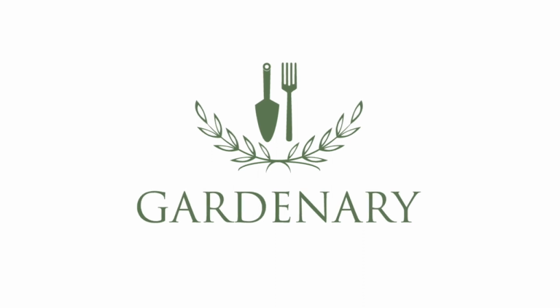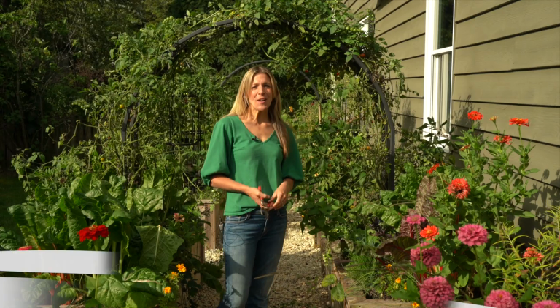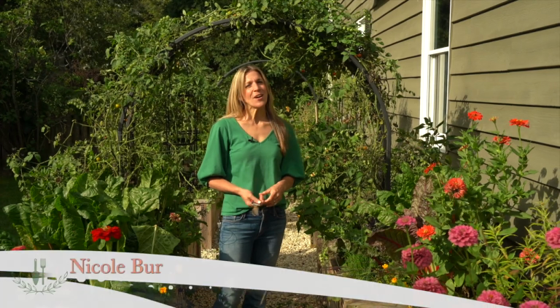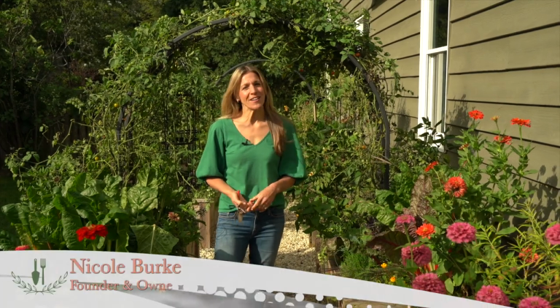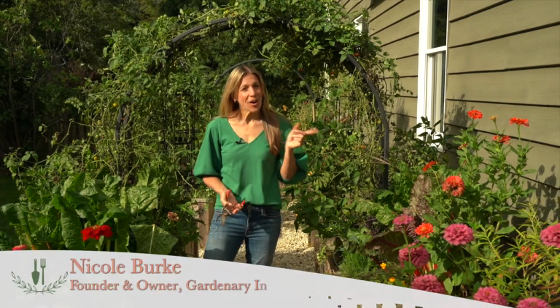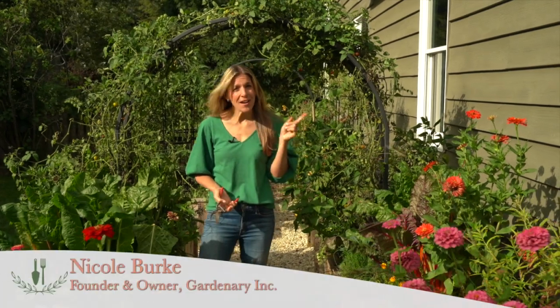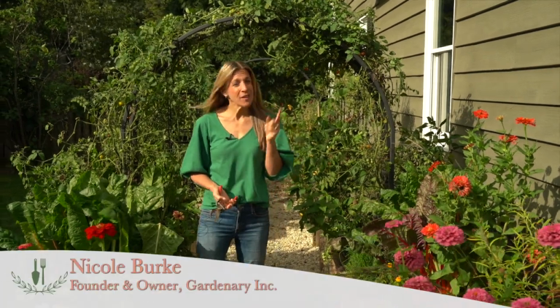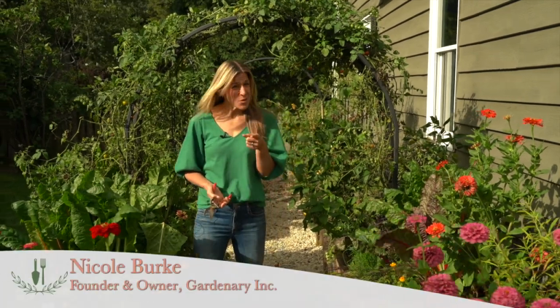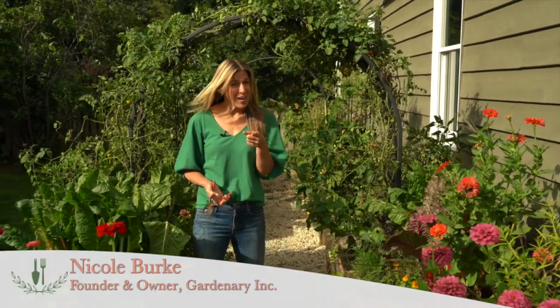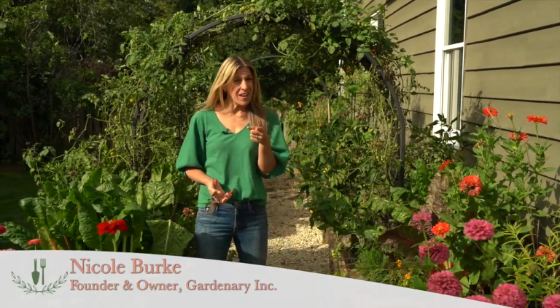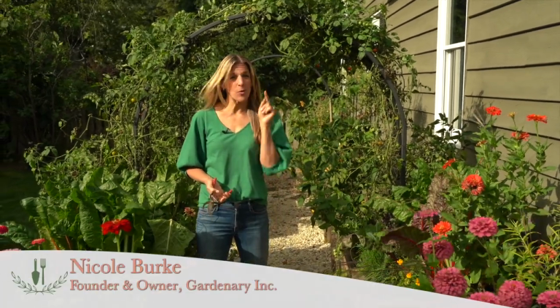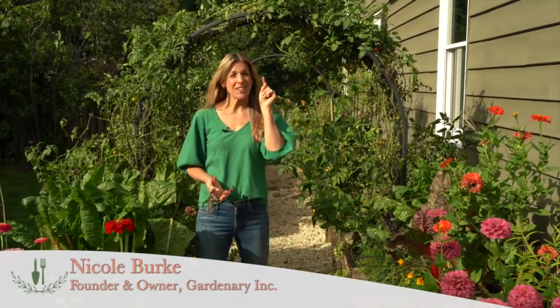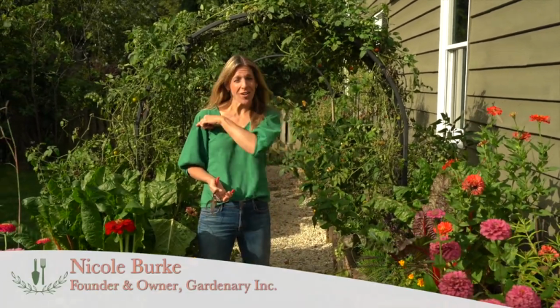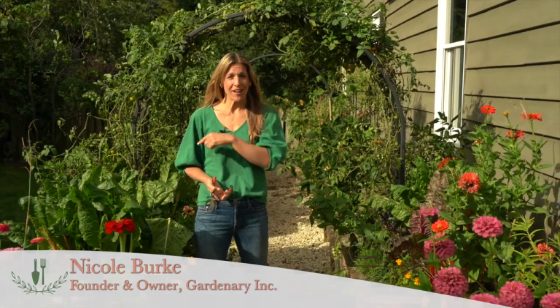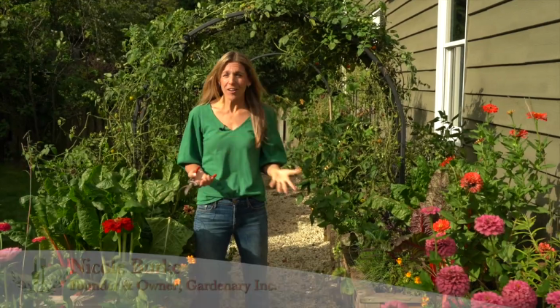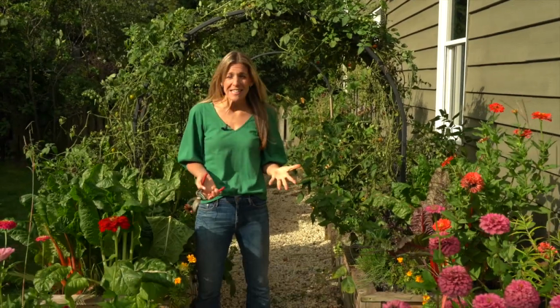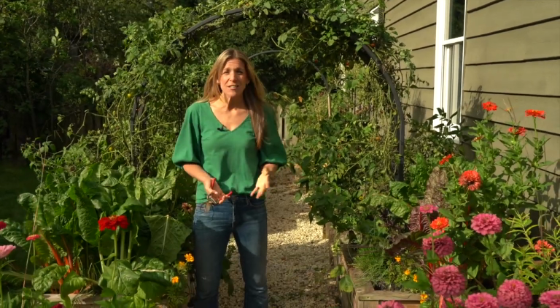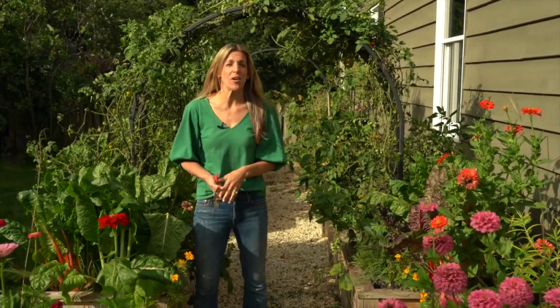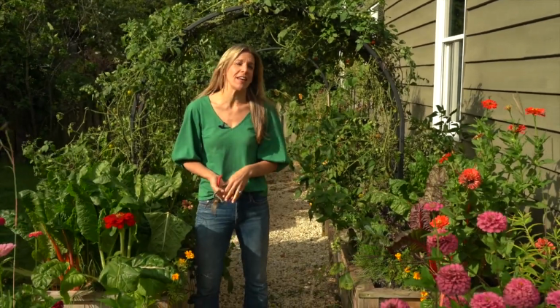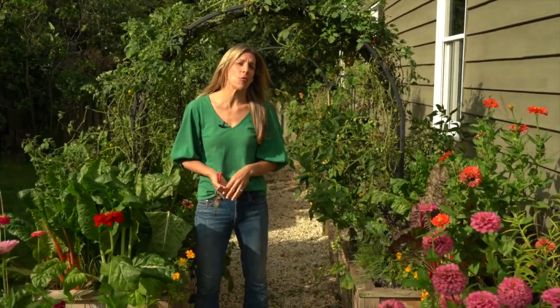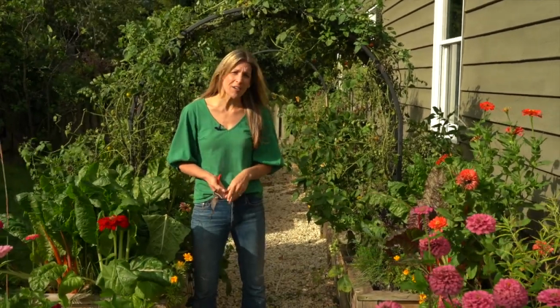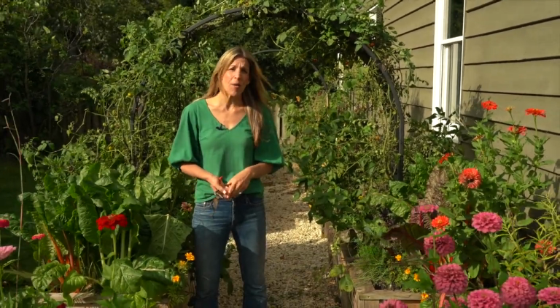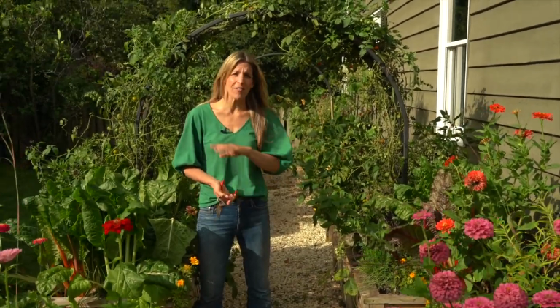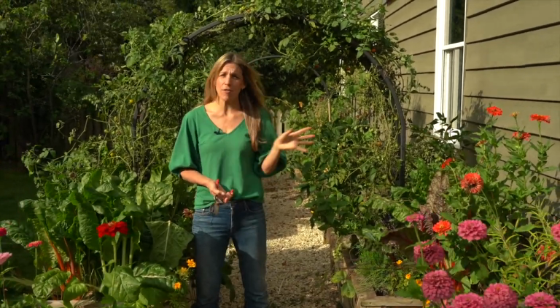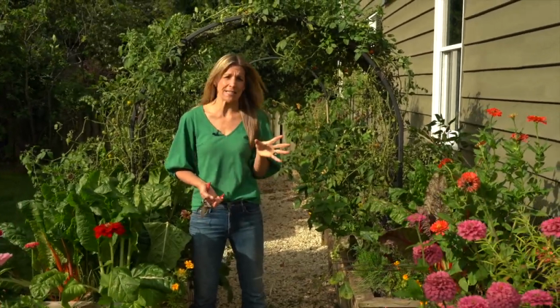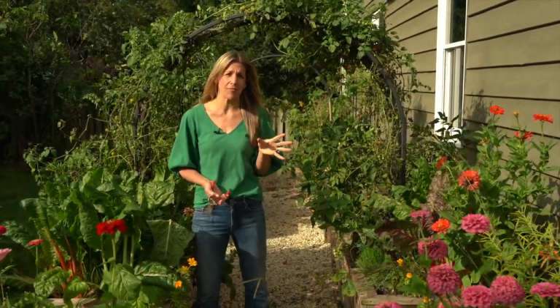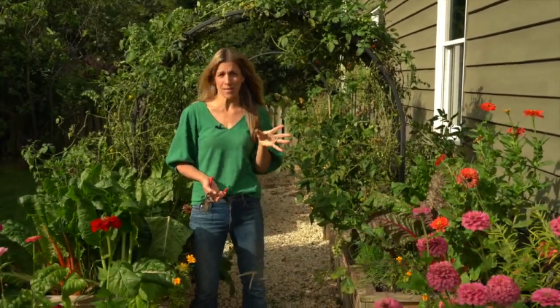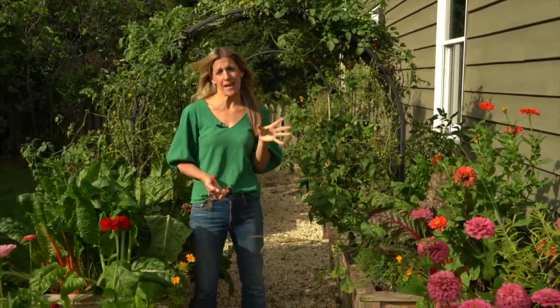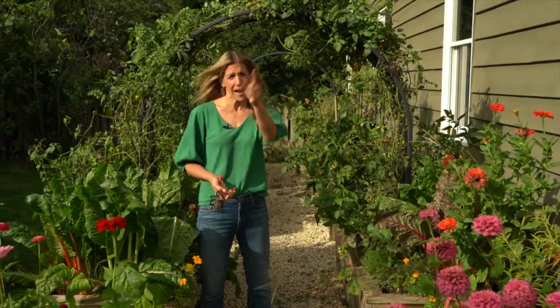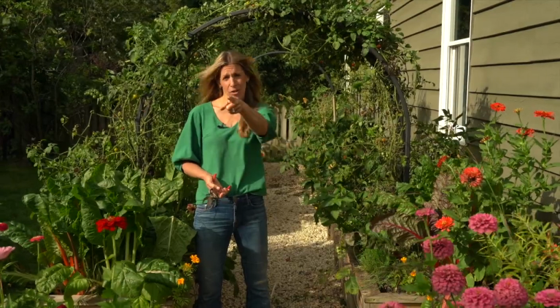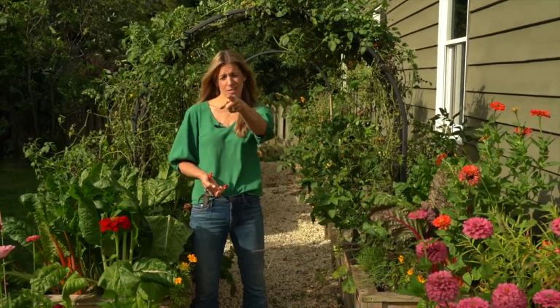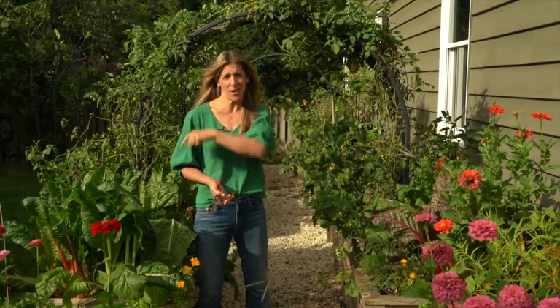Welcome to Gardenary. Garden plus ordinary equals Gardenary. Gardenary is here to make gardening an ordinary part of everybody's life once again — and that includes you.